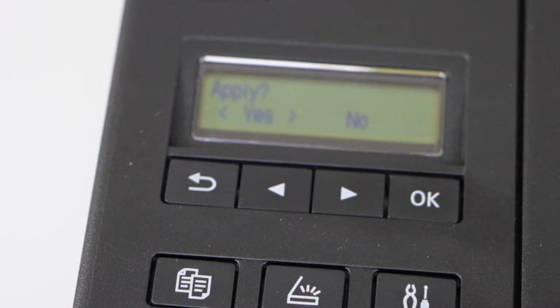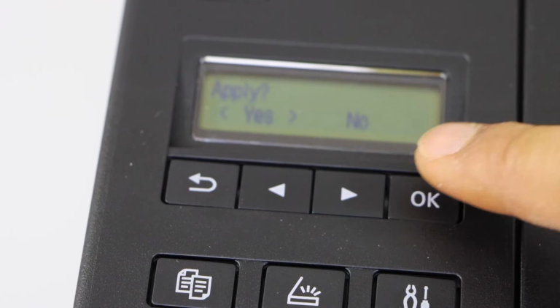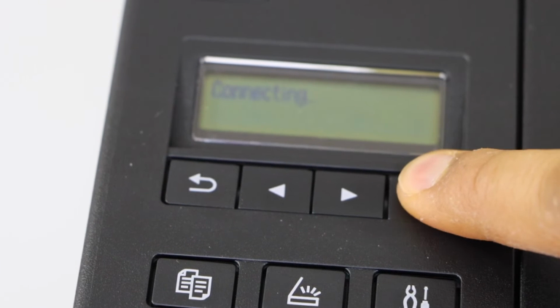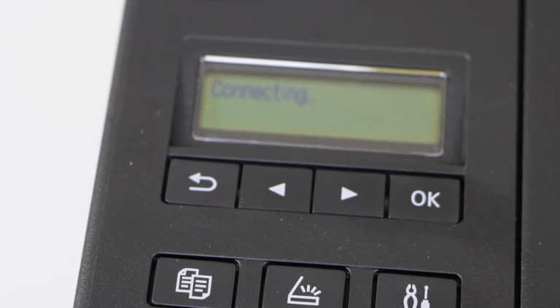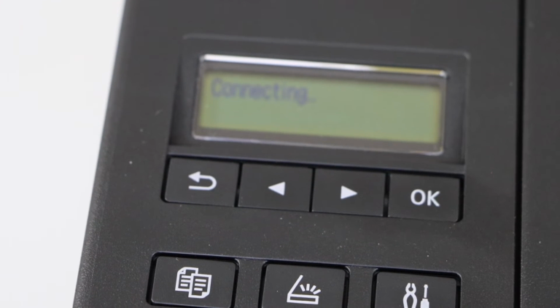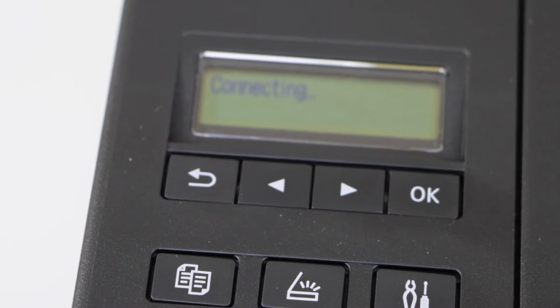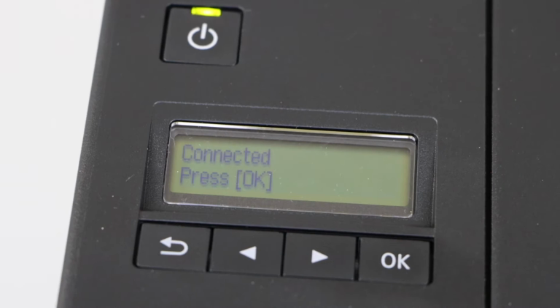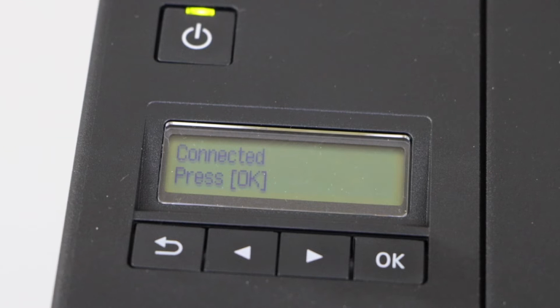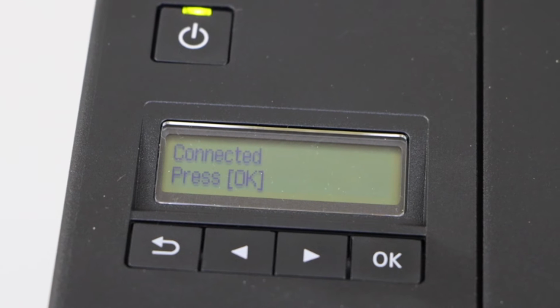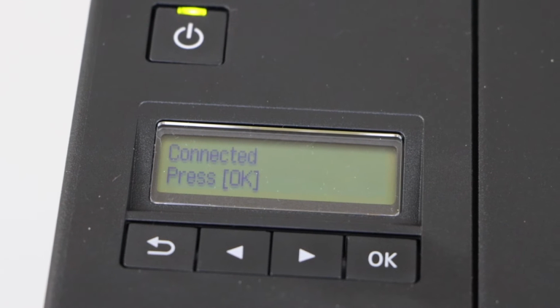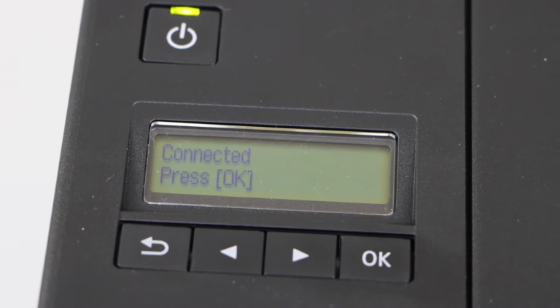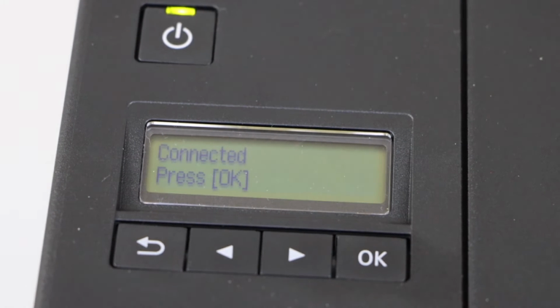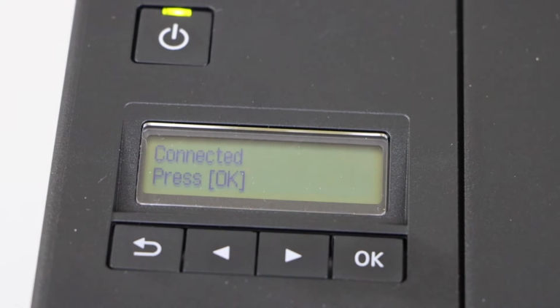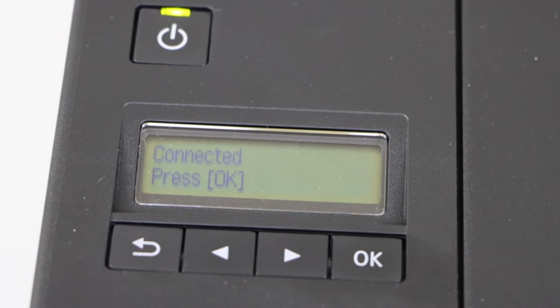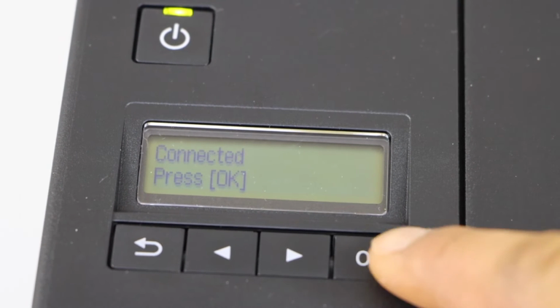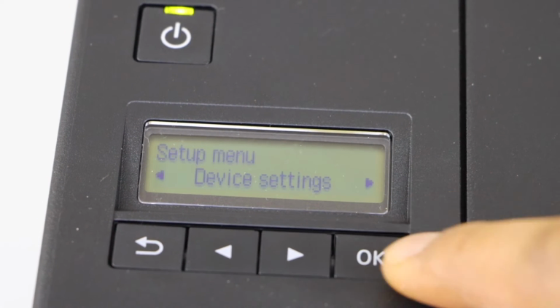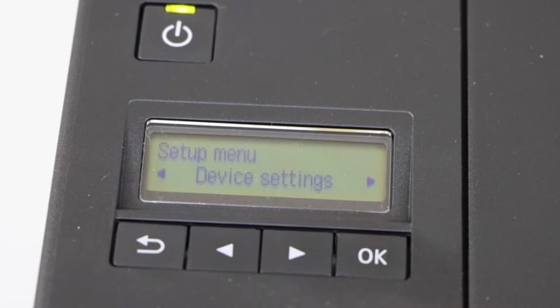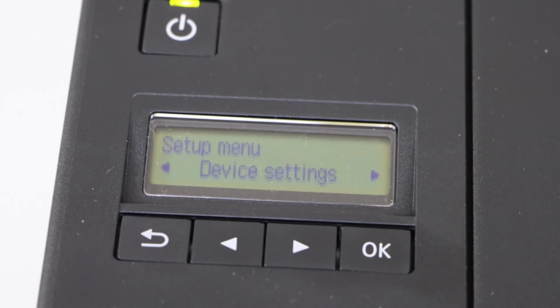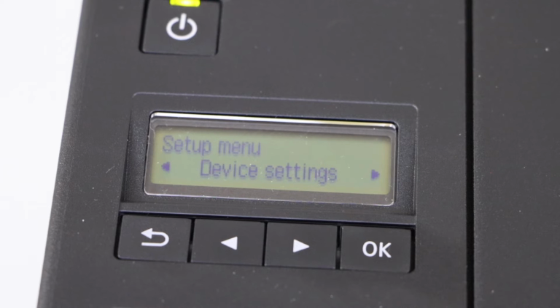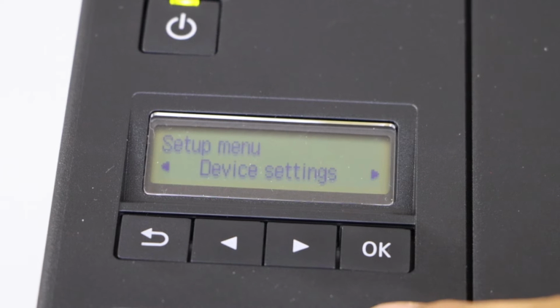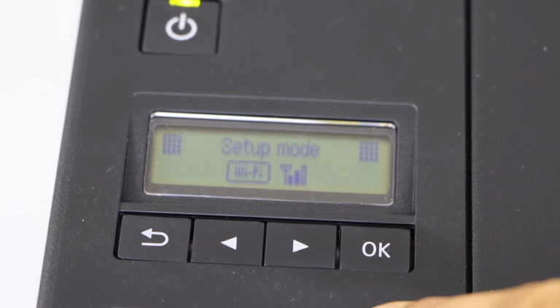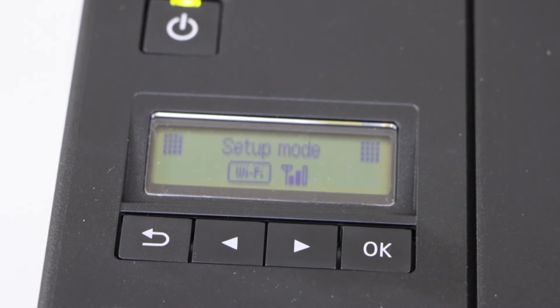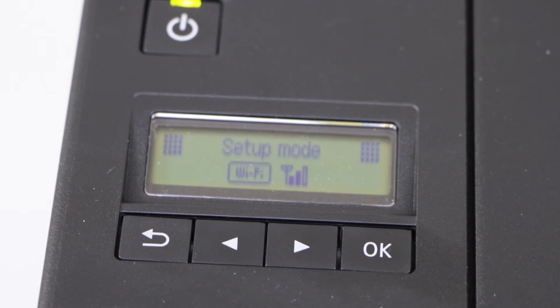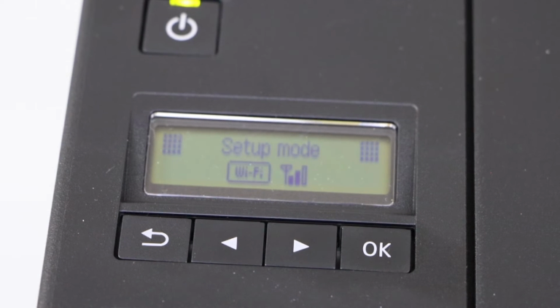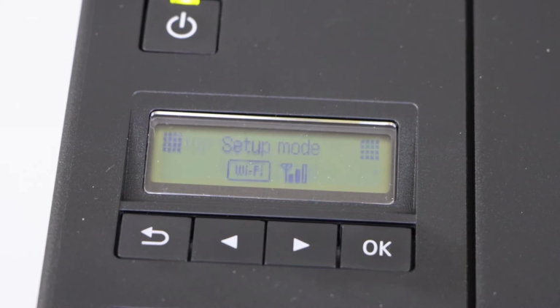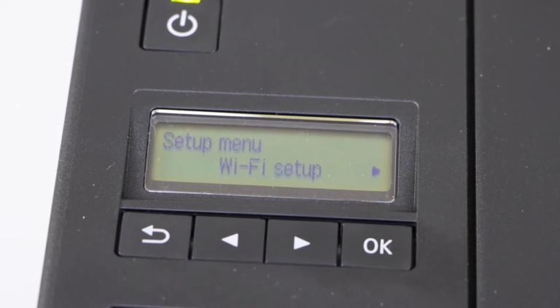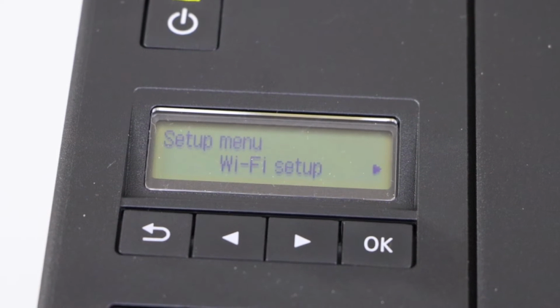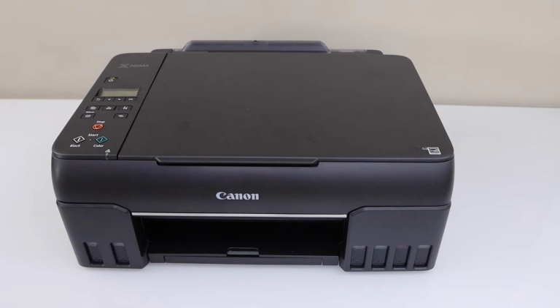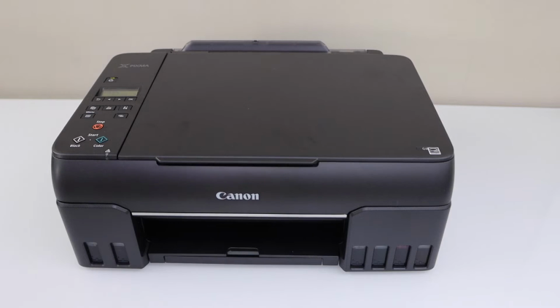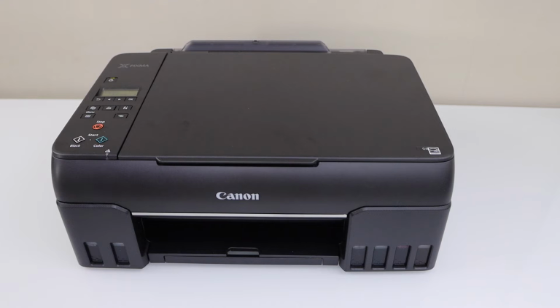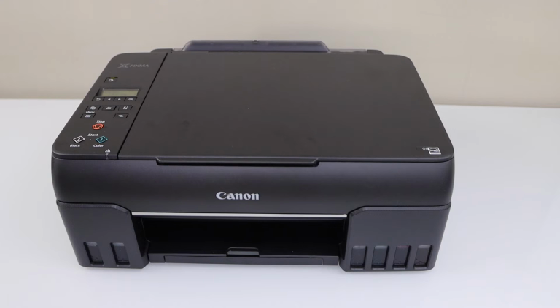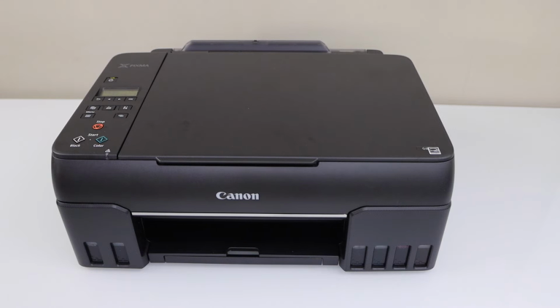Click on Yes. The printer is connected with the Wi-Fi network. Press OK. Click on the setting and you will see the main screen. The printer is available on the wireless network.